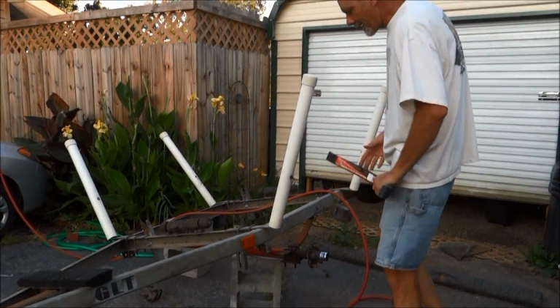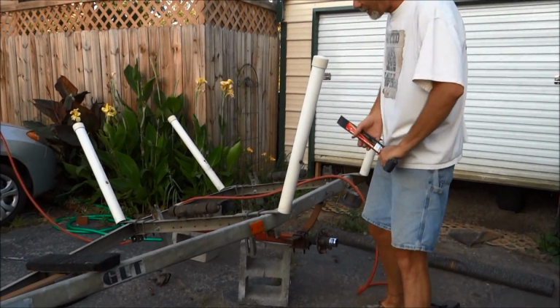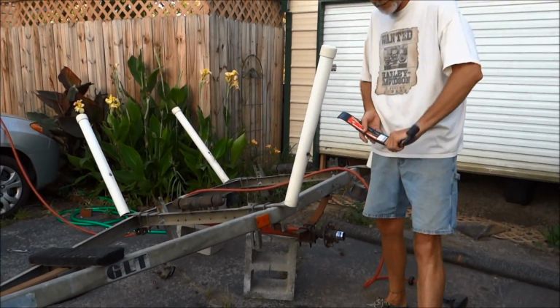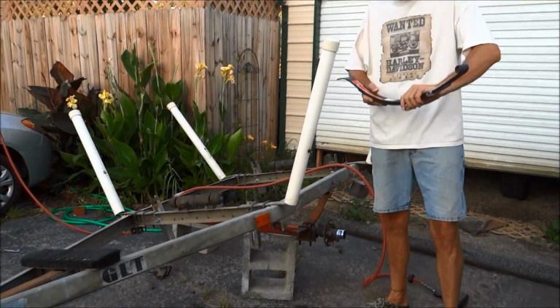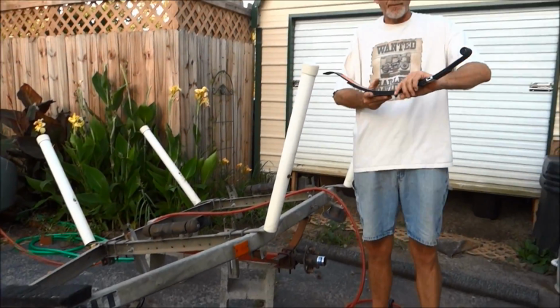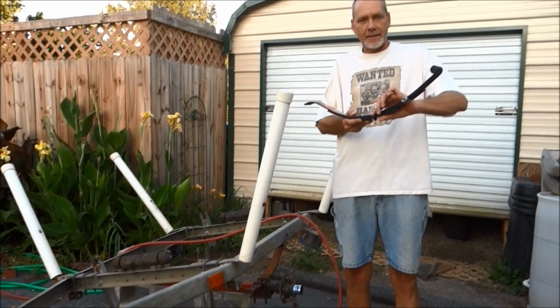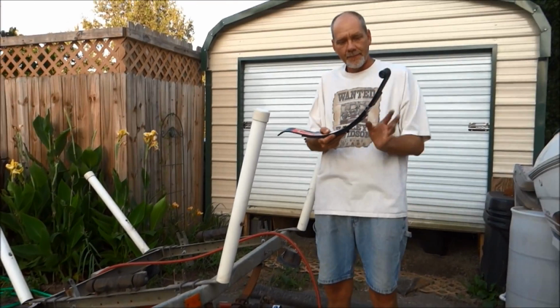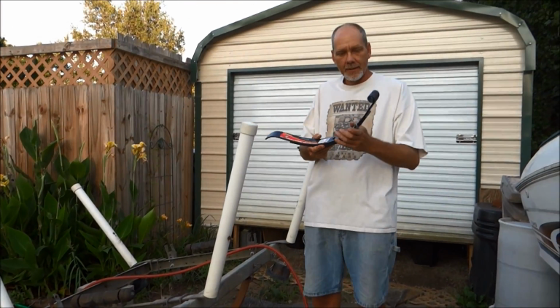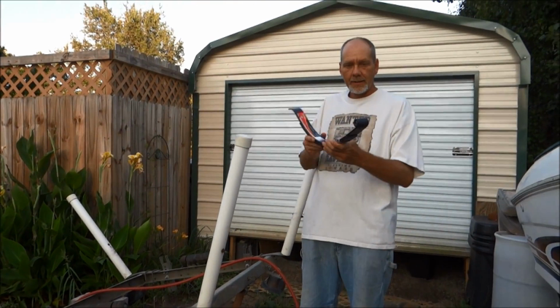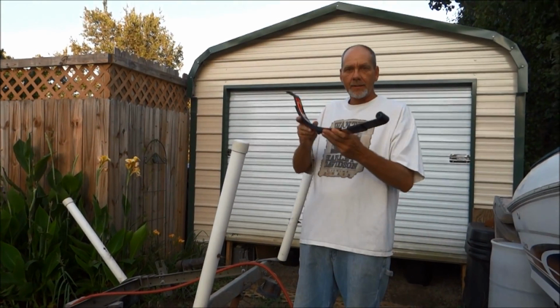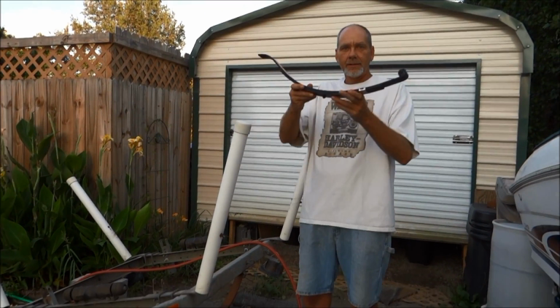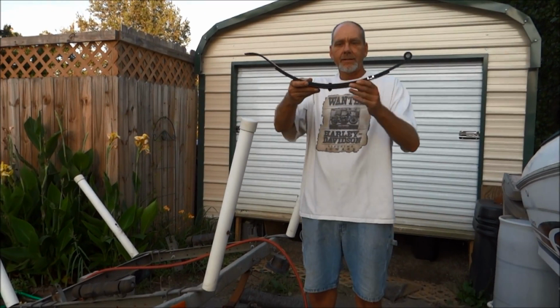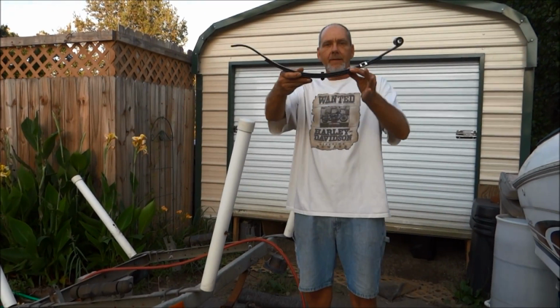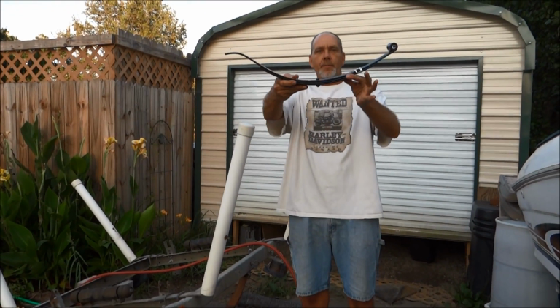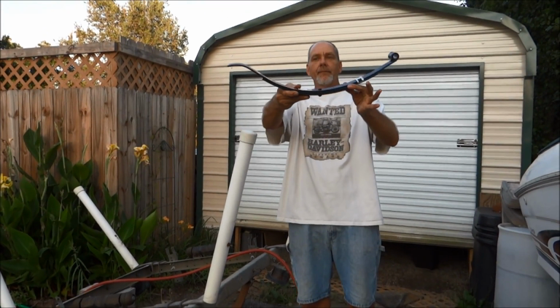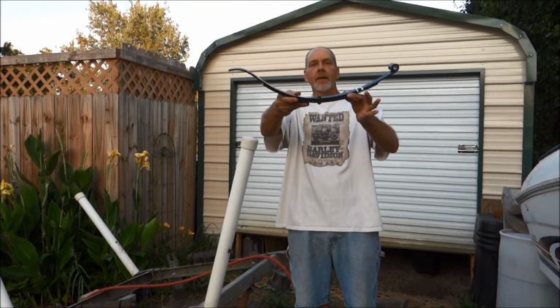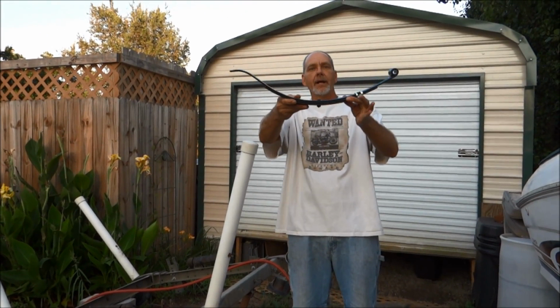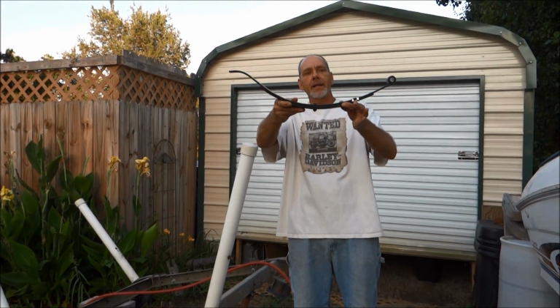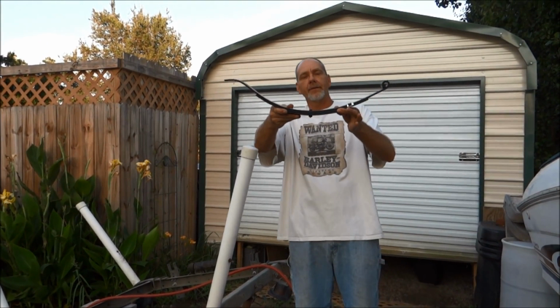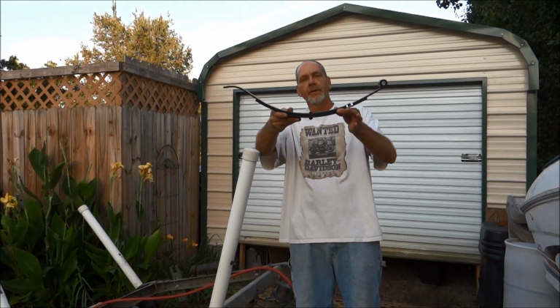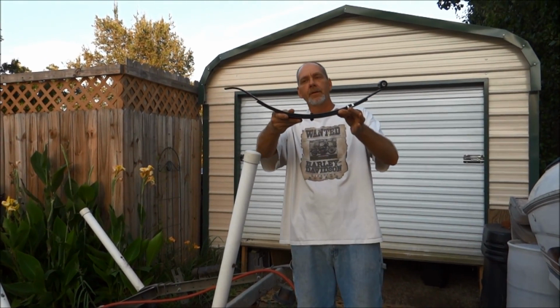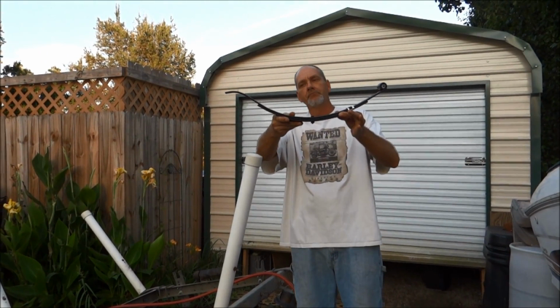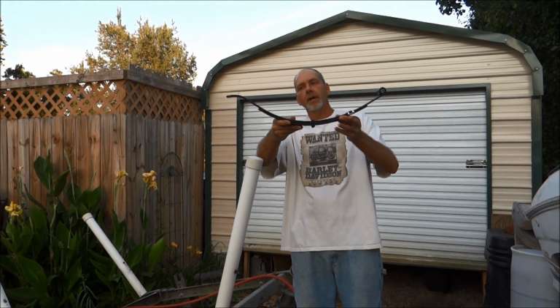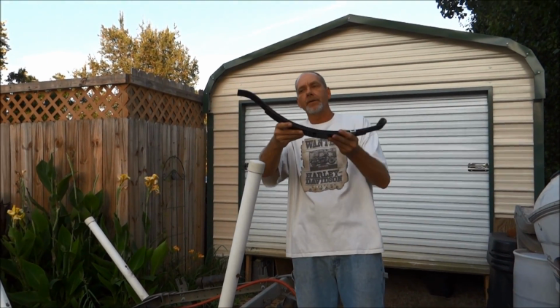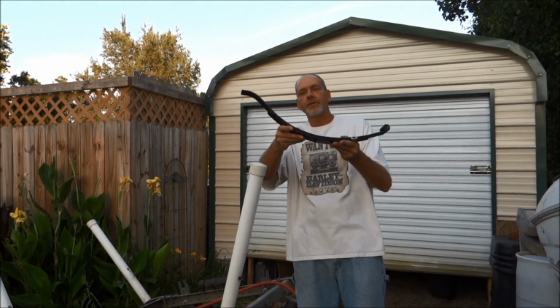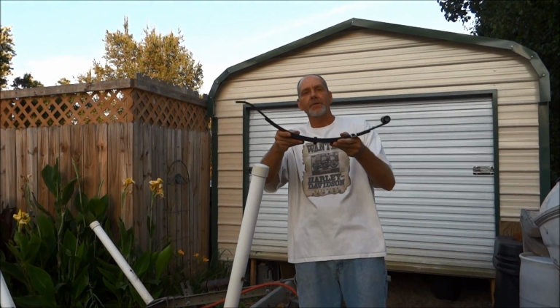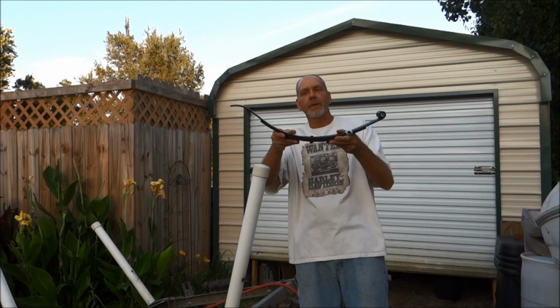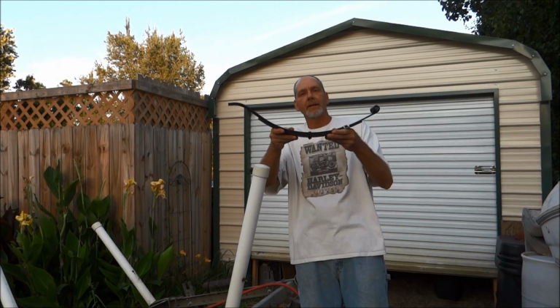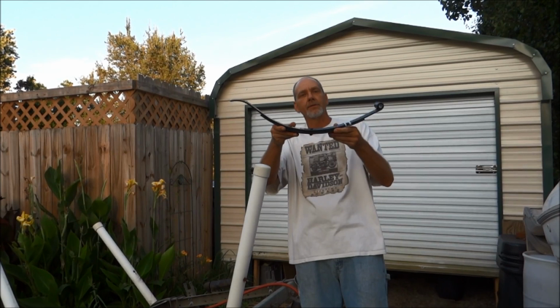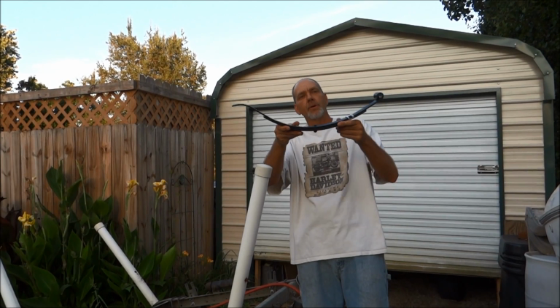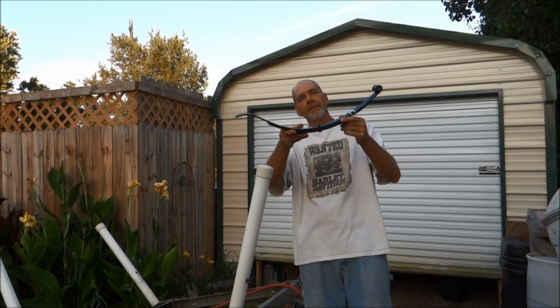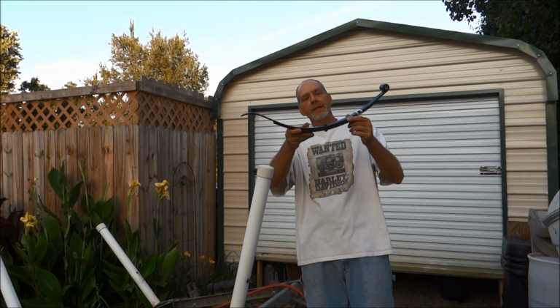Today we're going to do the leaf springs. This is the leaf spring — I got it at Tractor Supply, about $12 to $15. Here are the old ones right here.